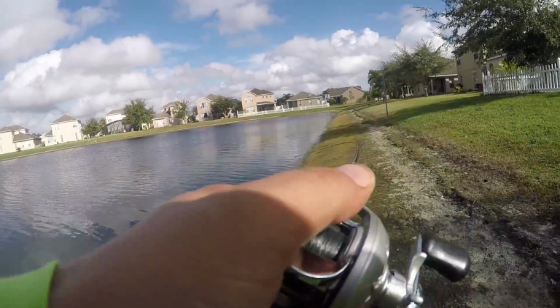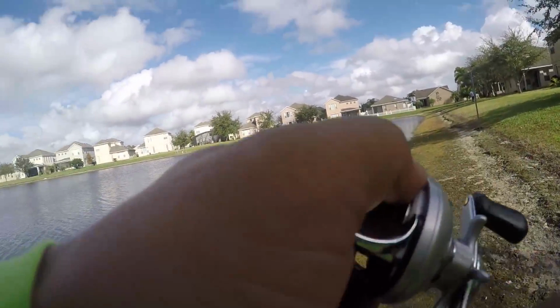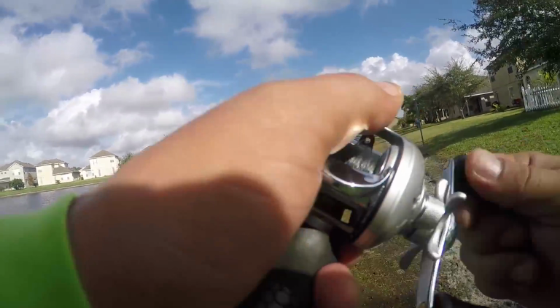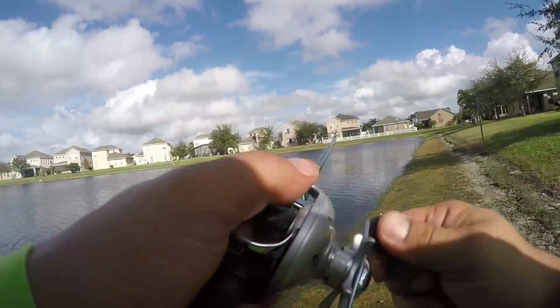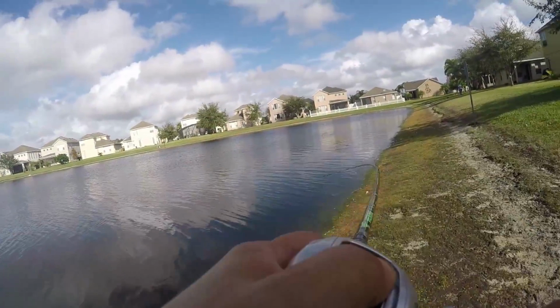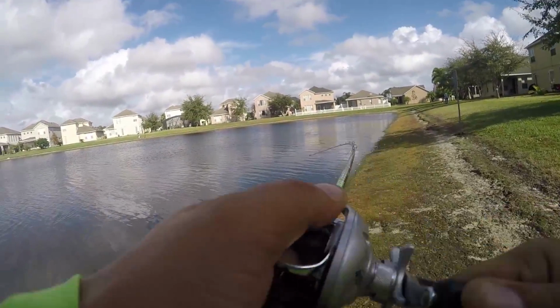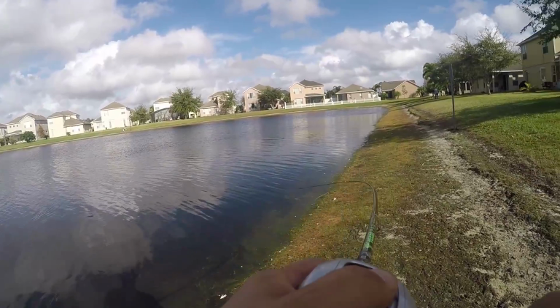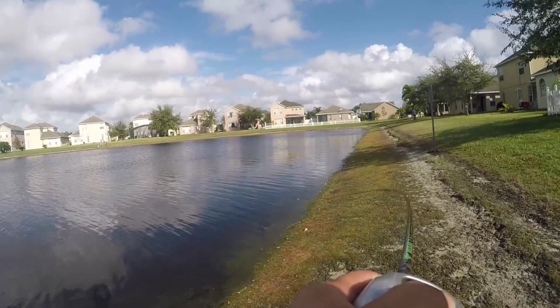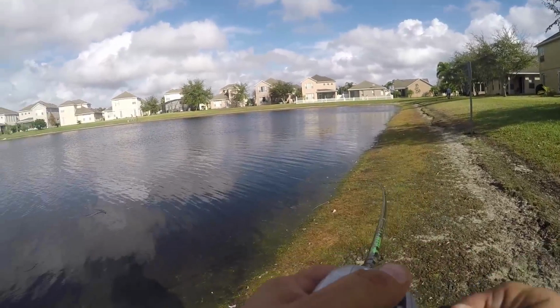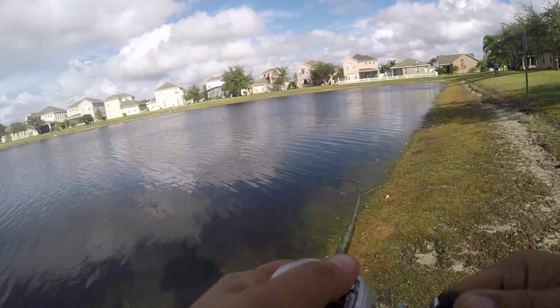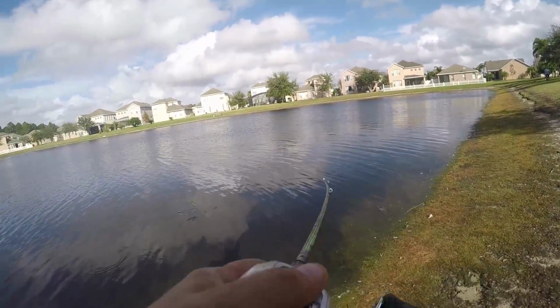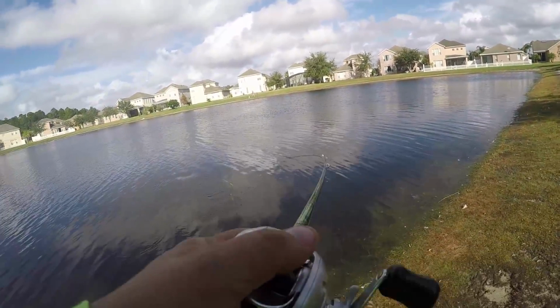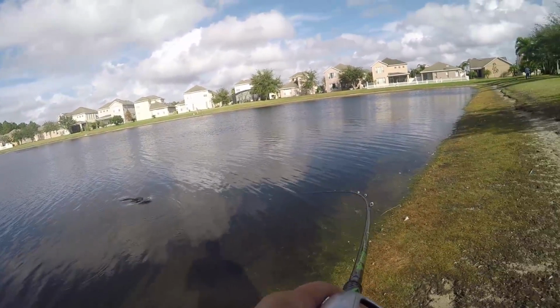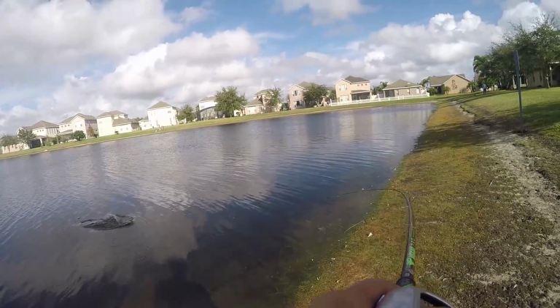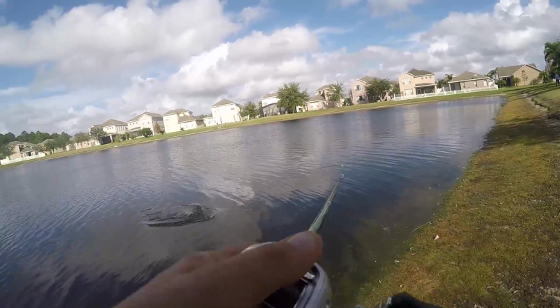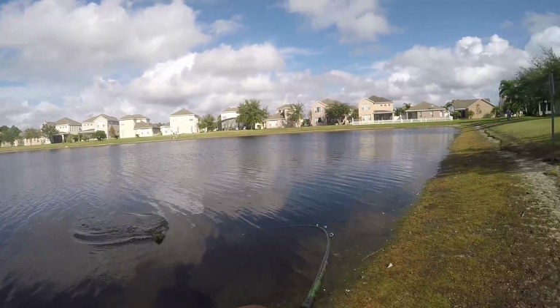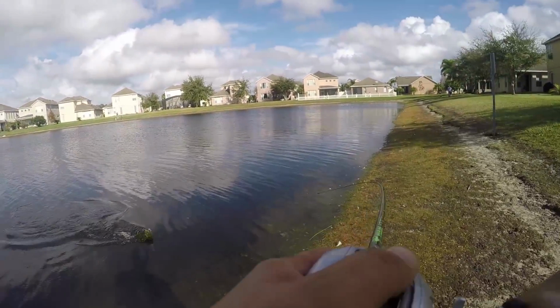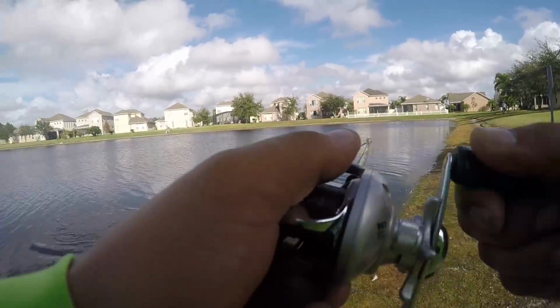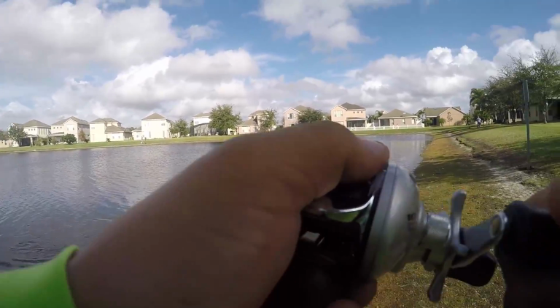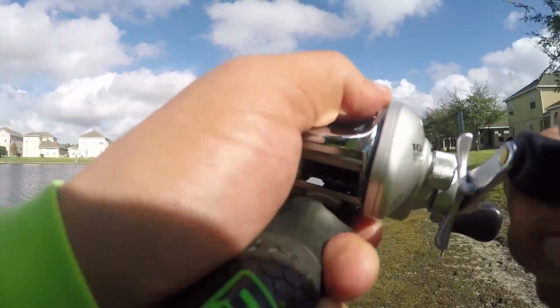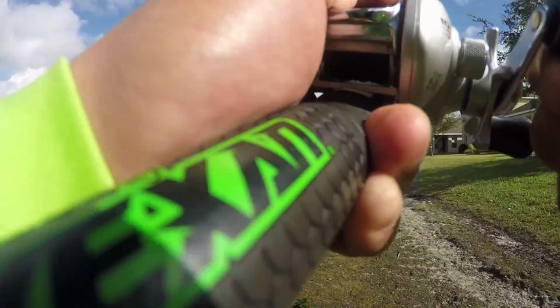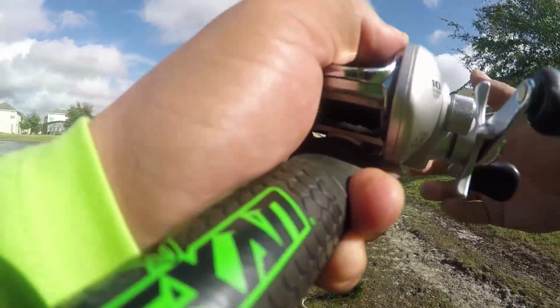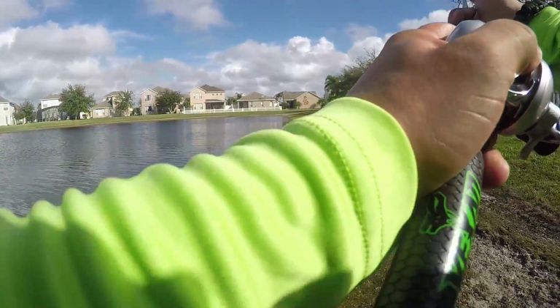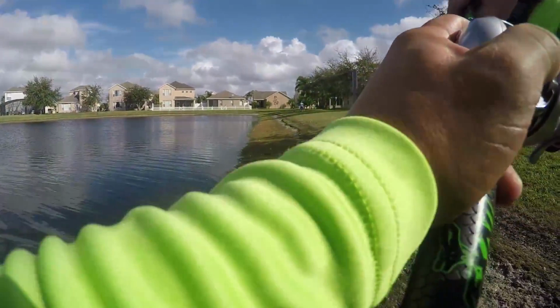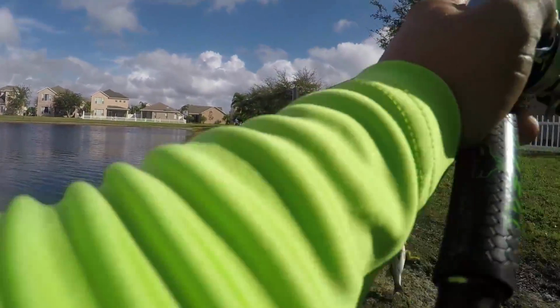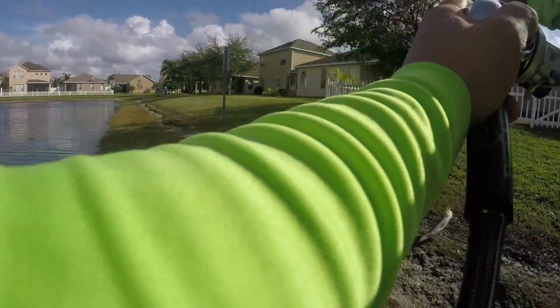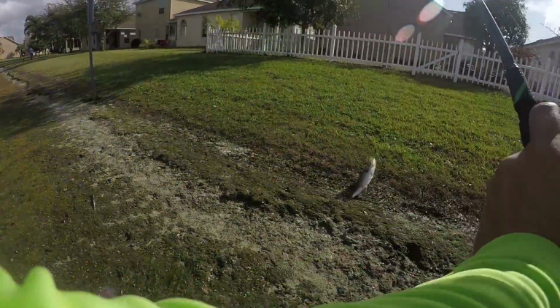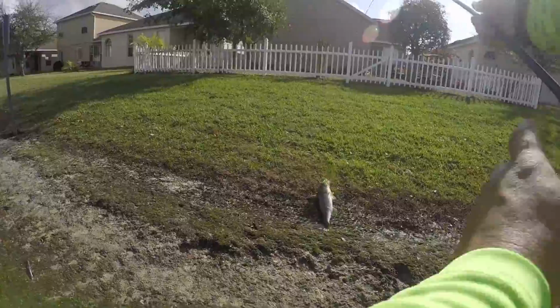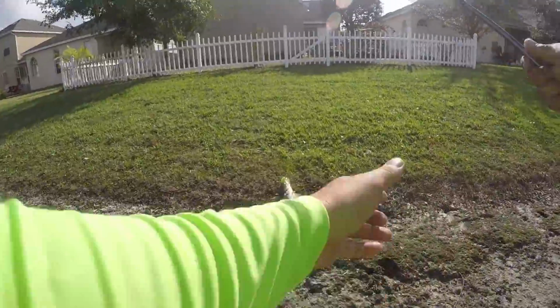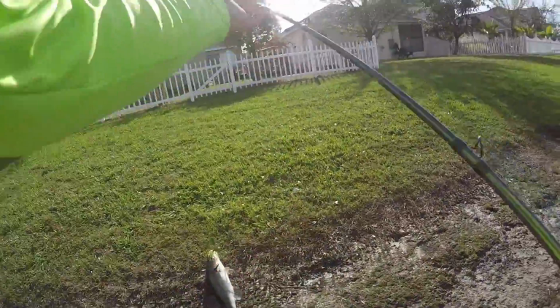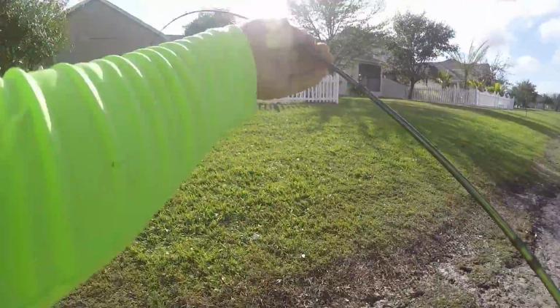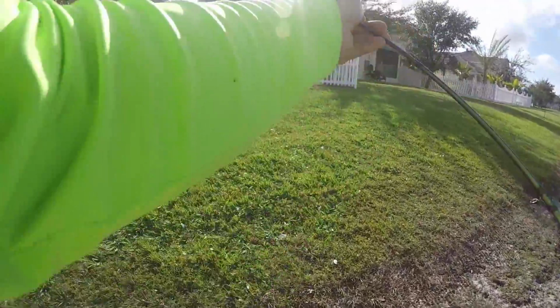That one hit as soon as it hit the water — oh, that's a good one. Nice fish. That's a good one, maybe two and a half pounds.